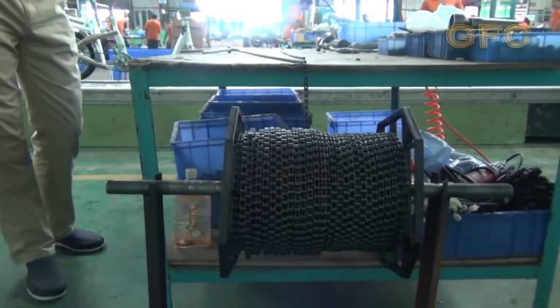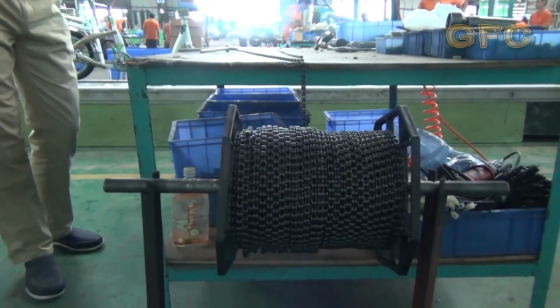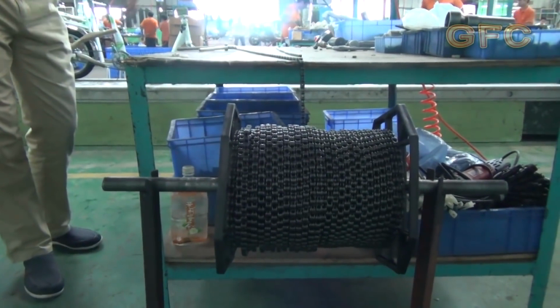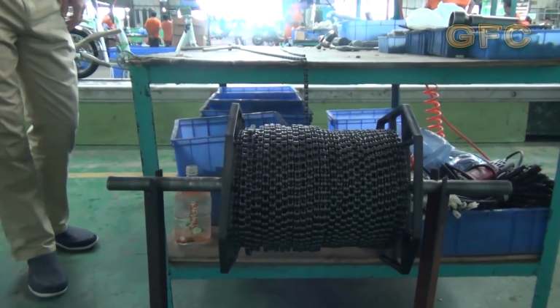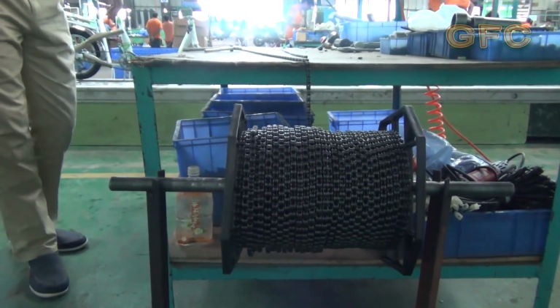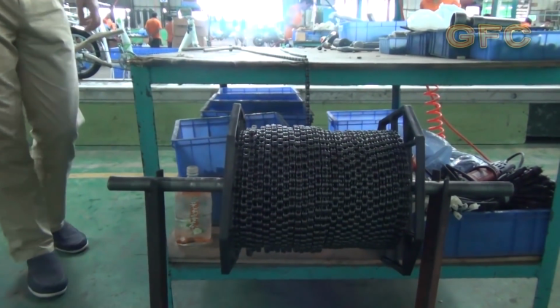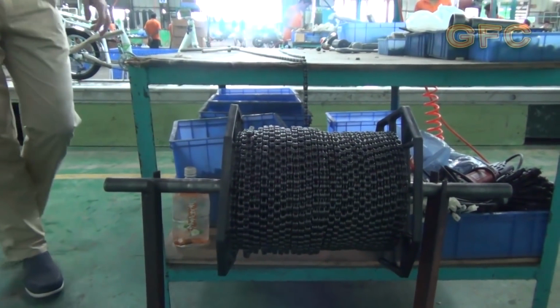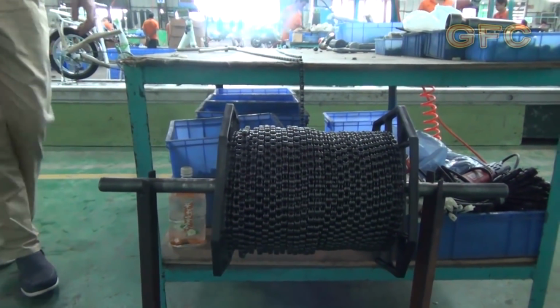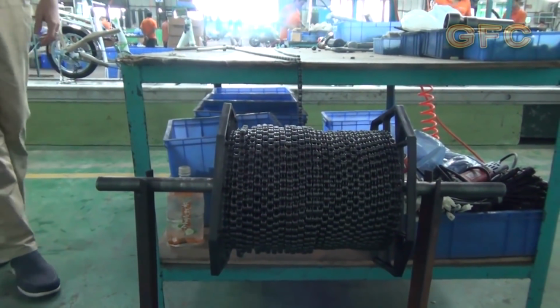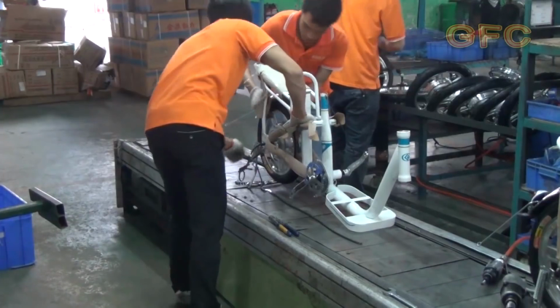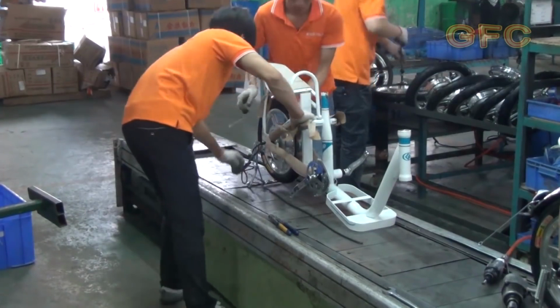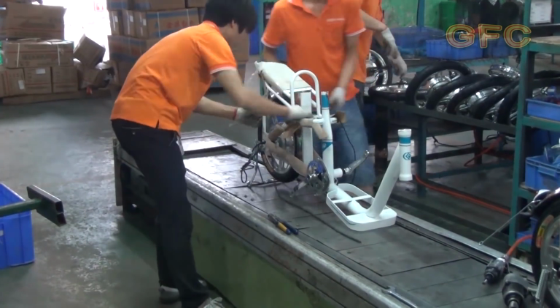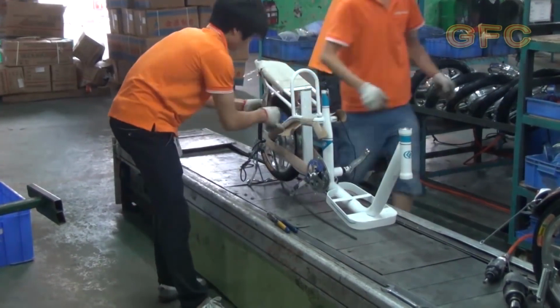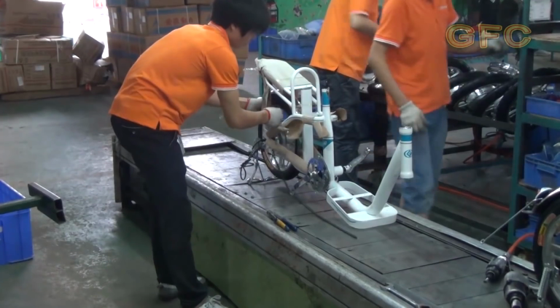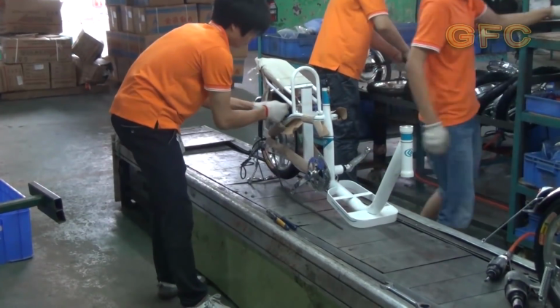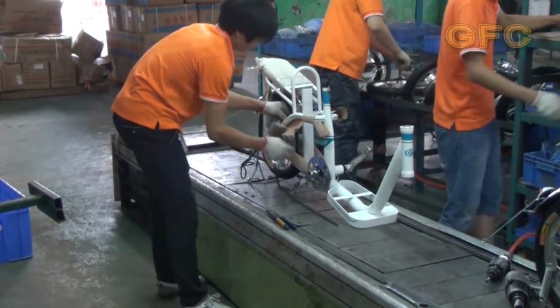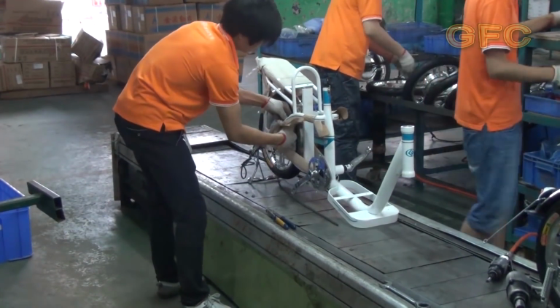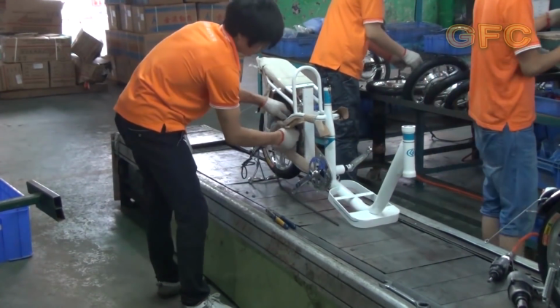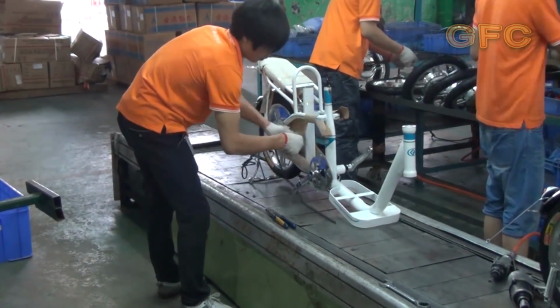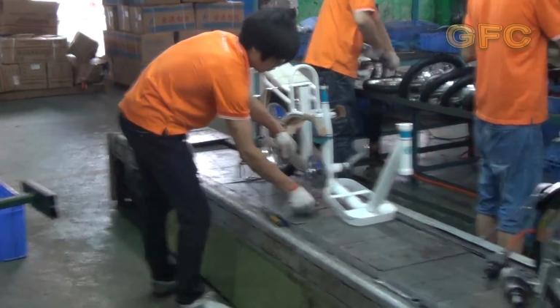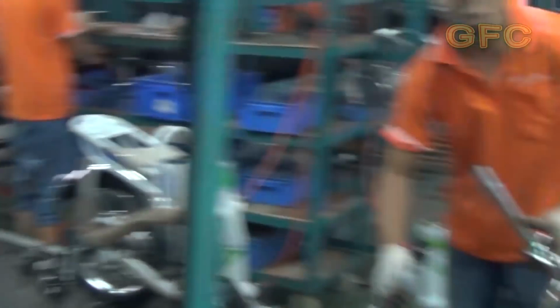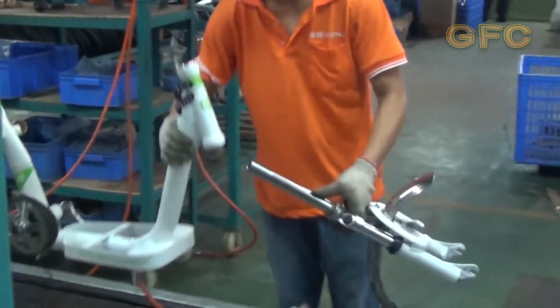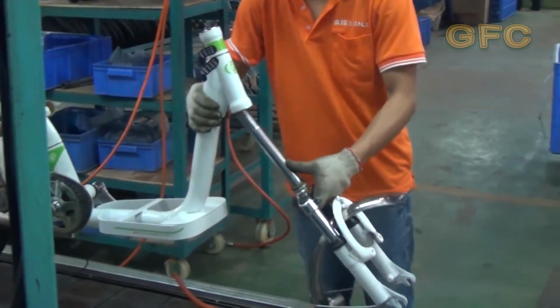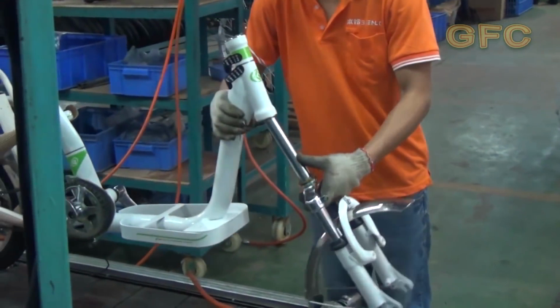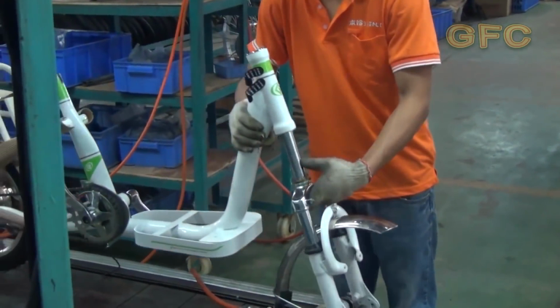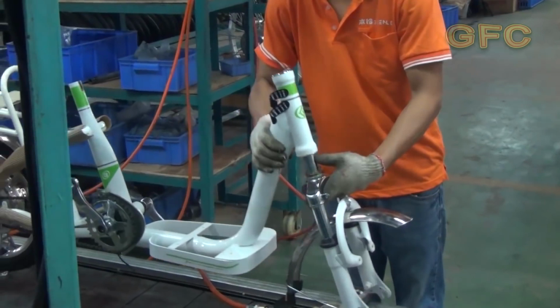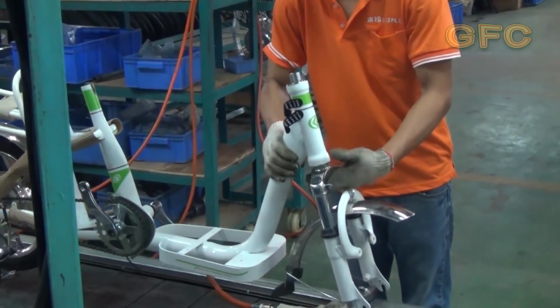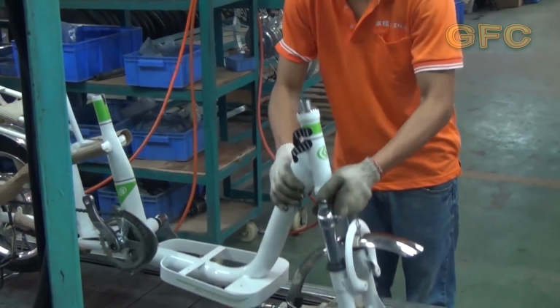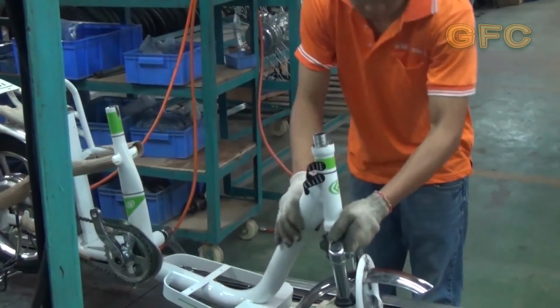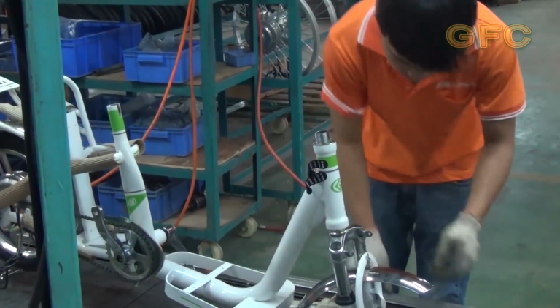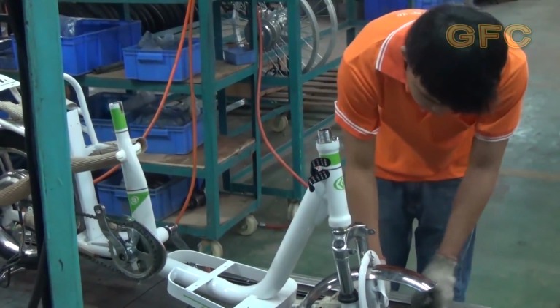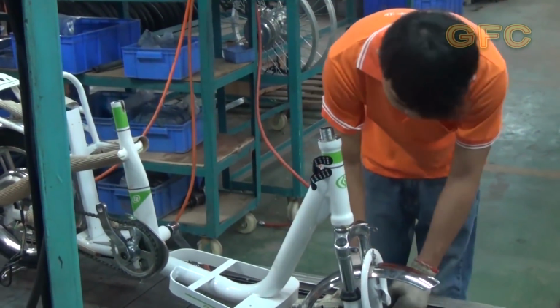The chains are delivered in bundles. Every module of the bike requires a different length of chain. They cut it and put it in the lock. Every worker does this part of the assembling work.